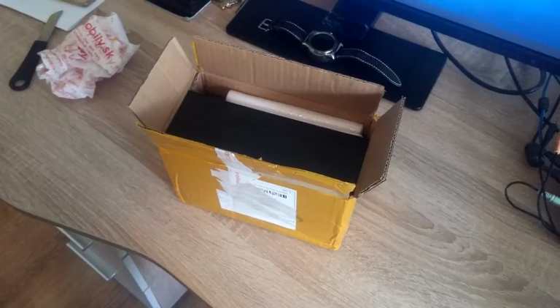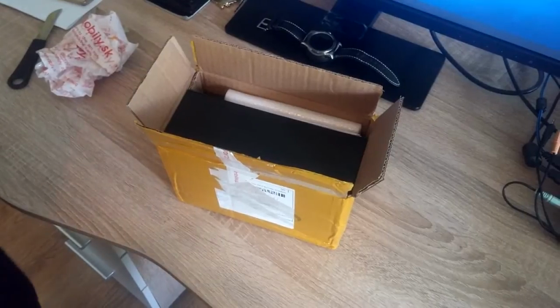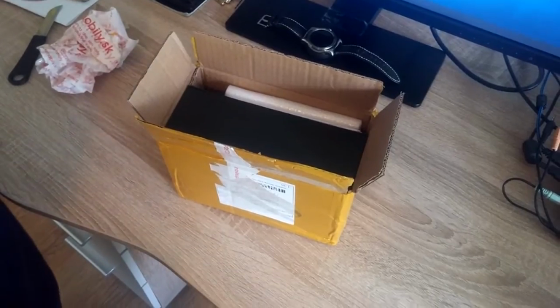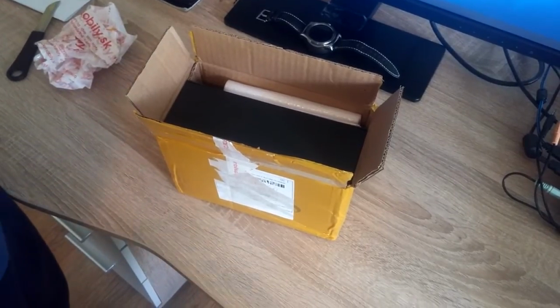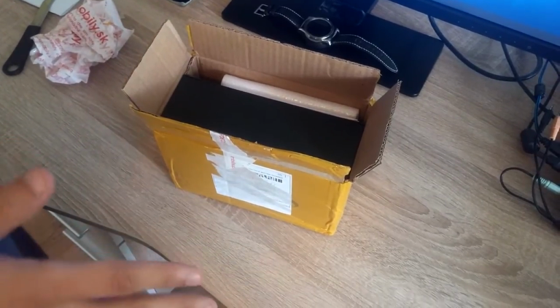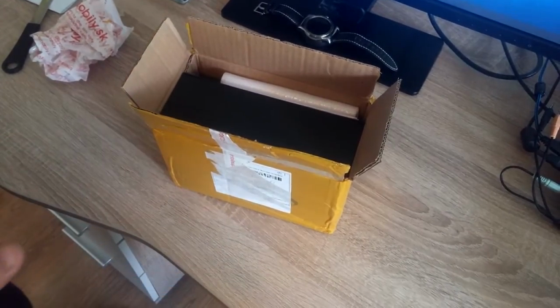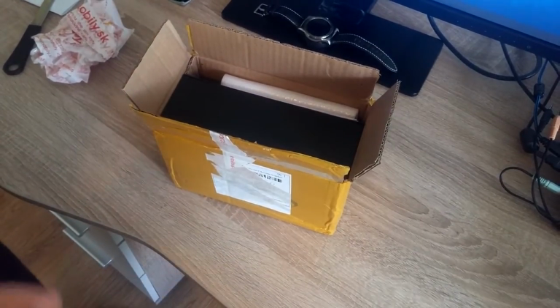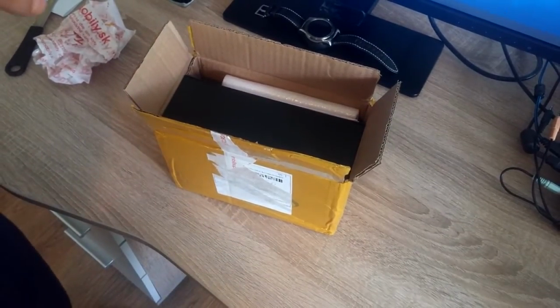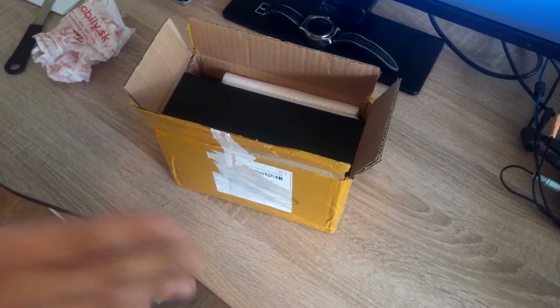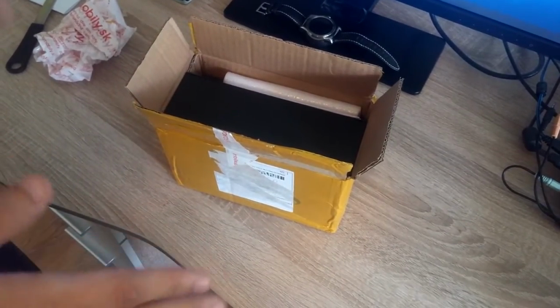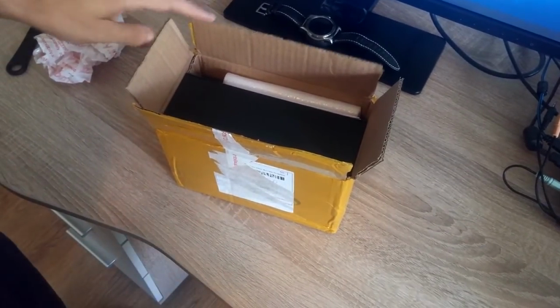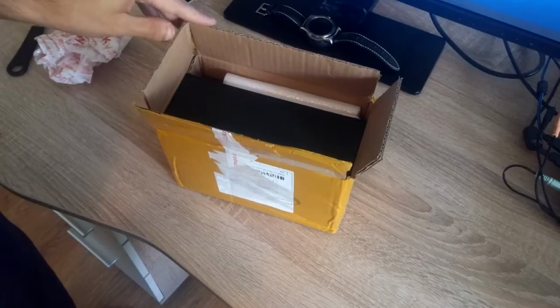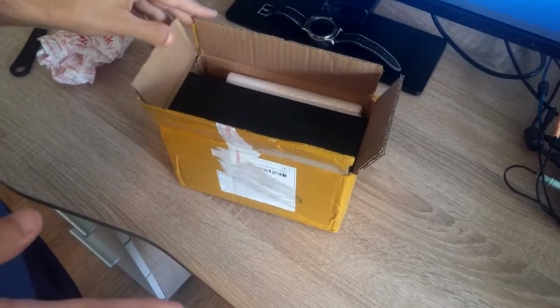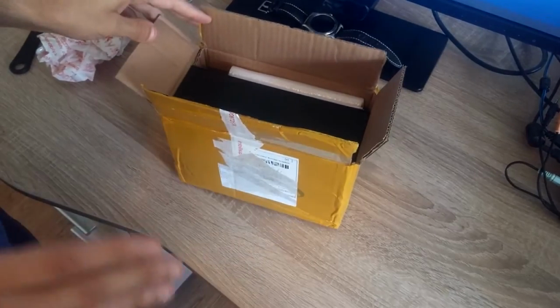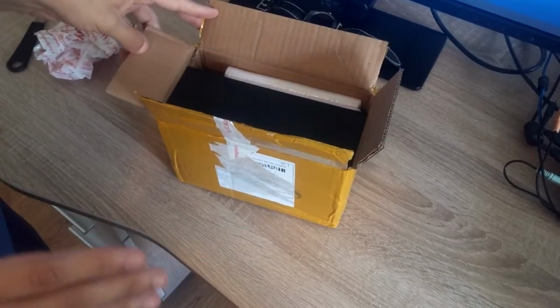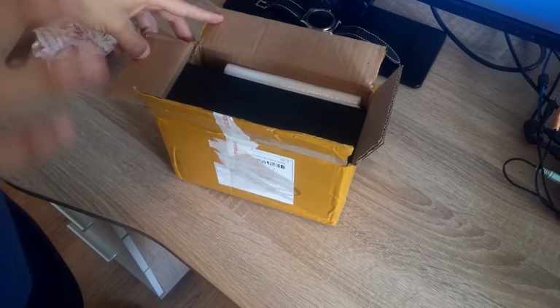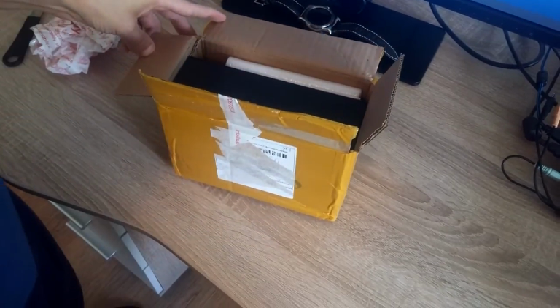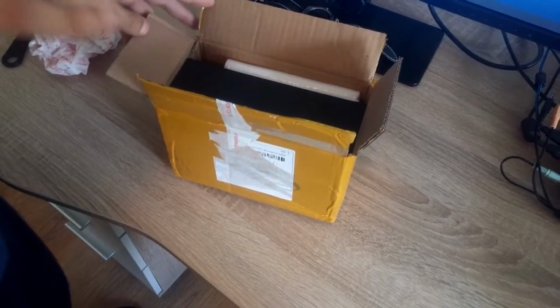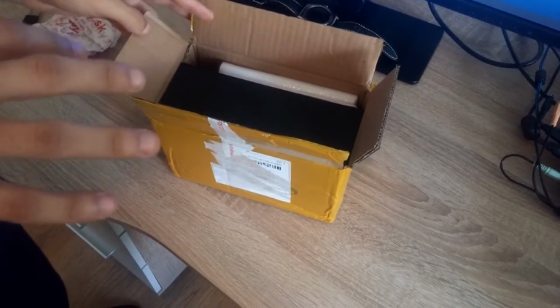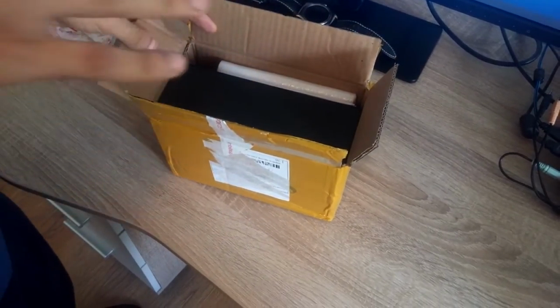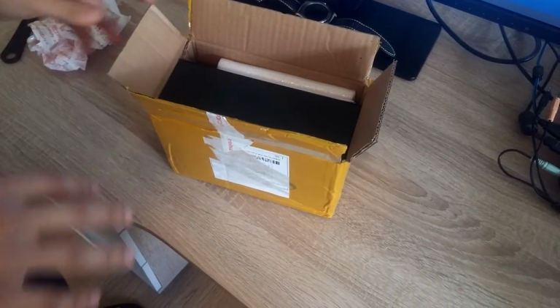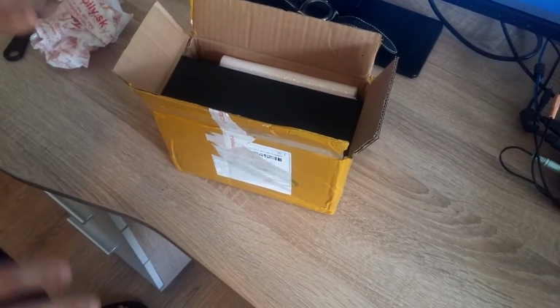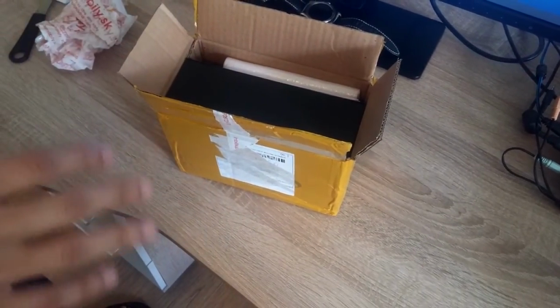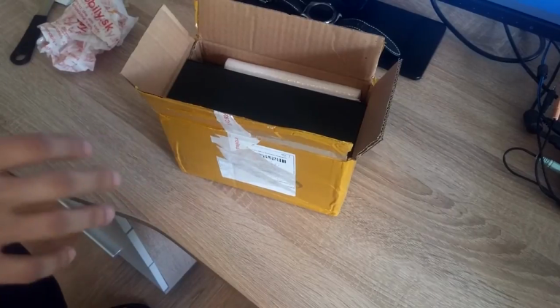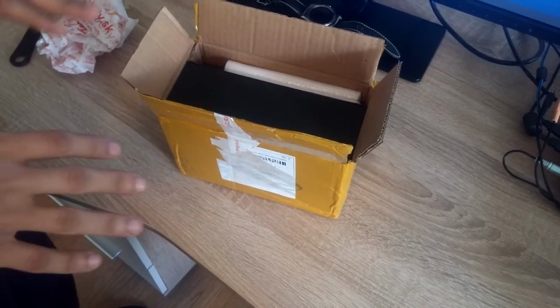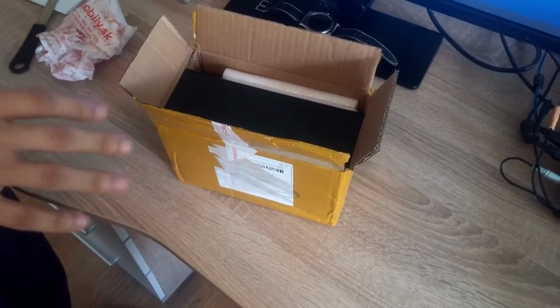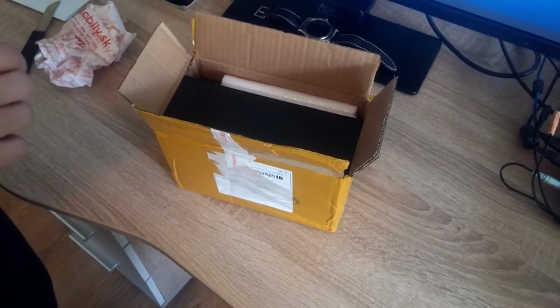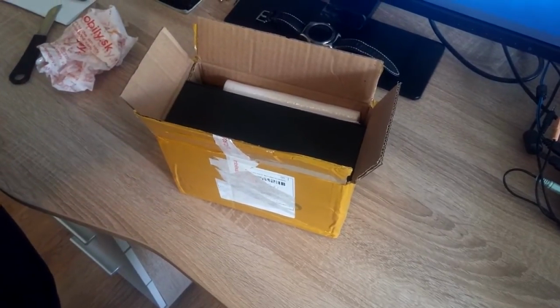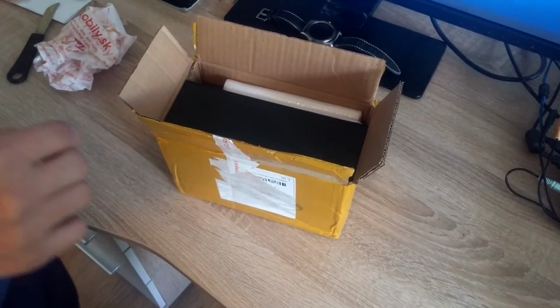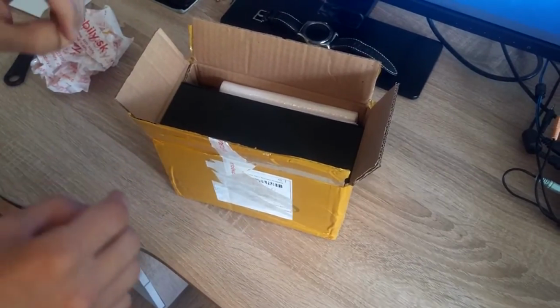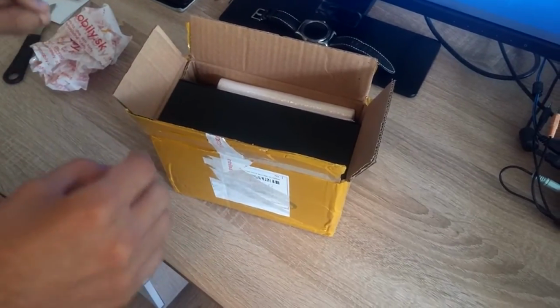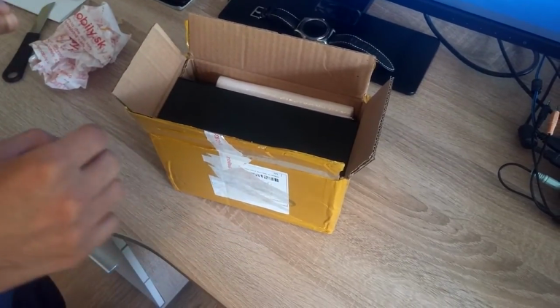We're back again with another unboxing video. This time it's the Xiaomi Mi Mix. I've been keeping a close eye on this phone and wanted to get it because of its unique features and the look of it.